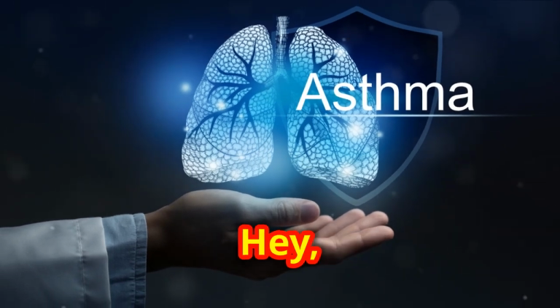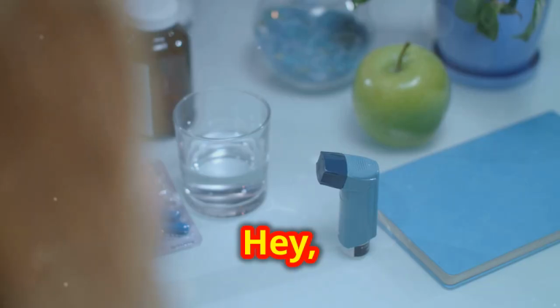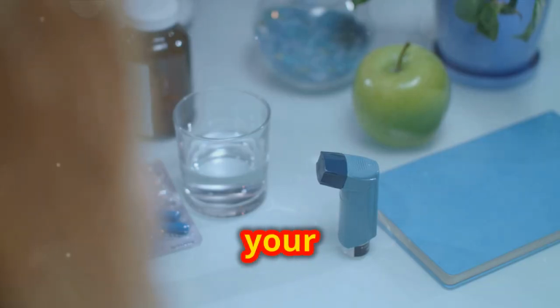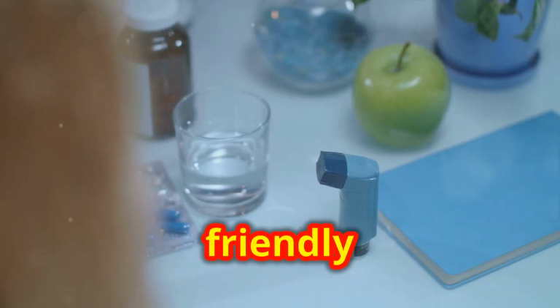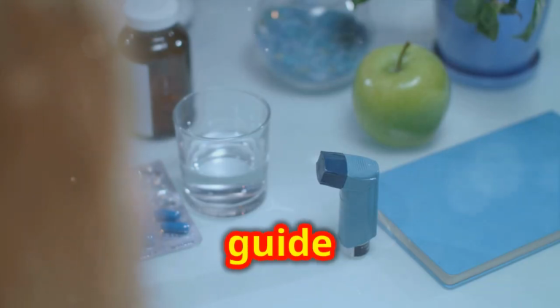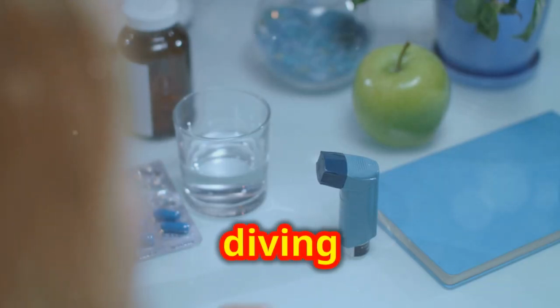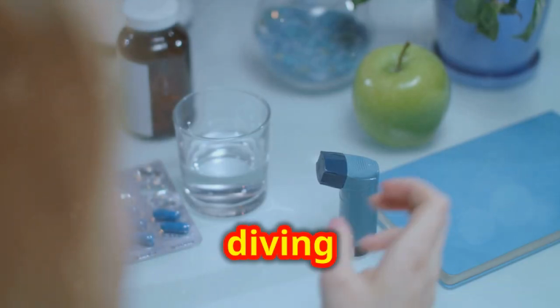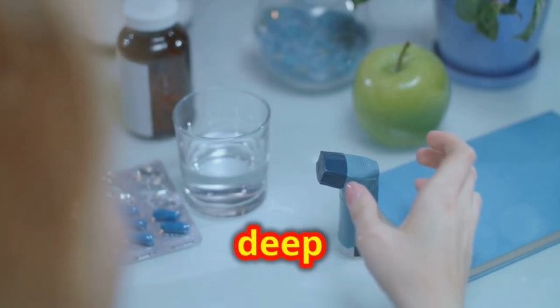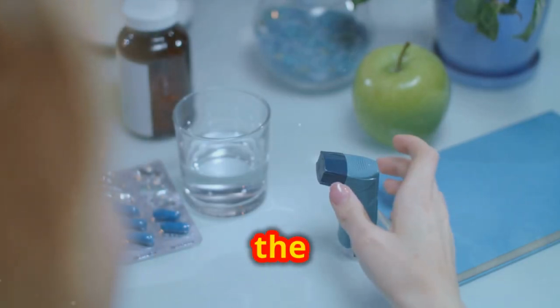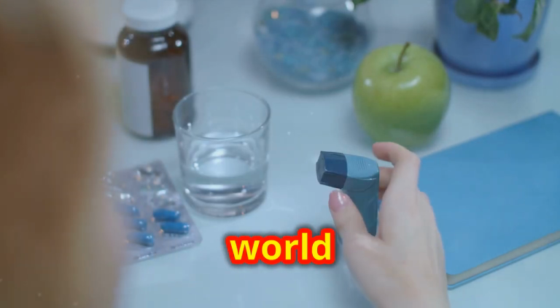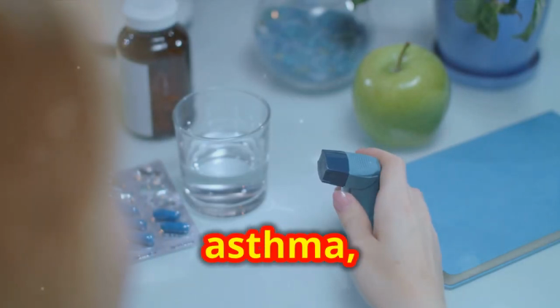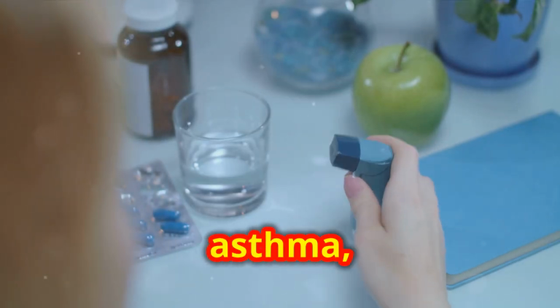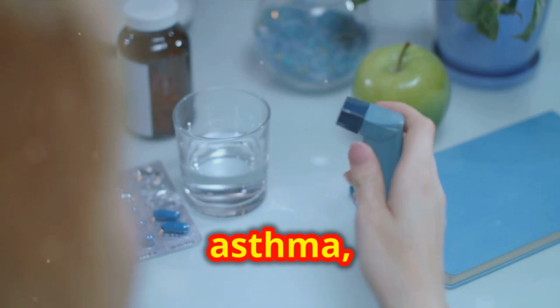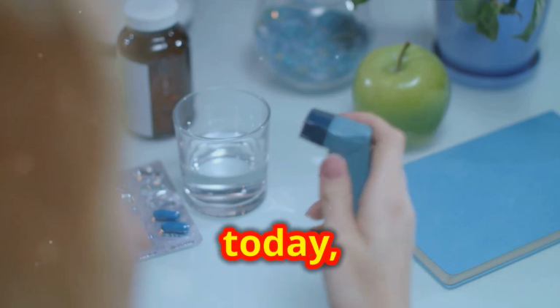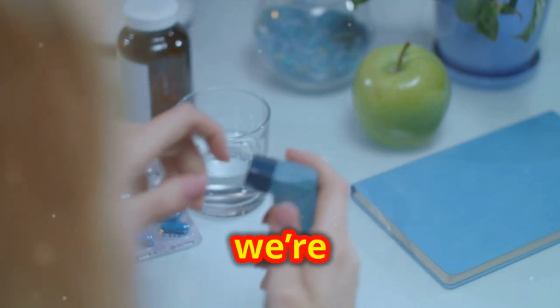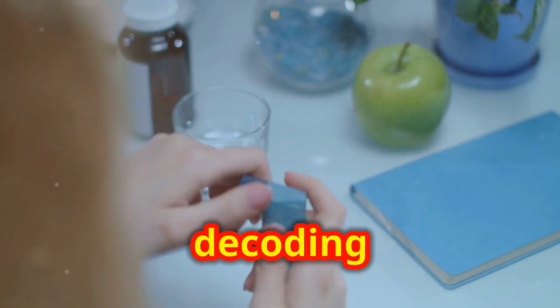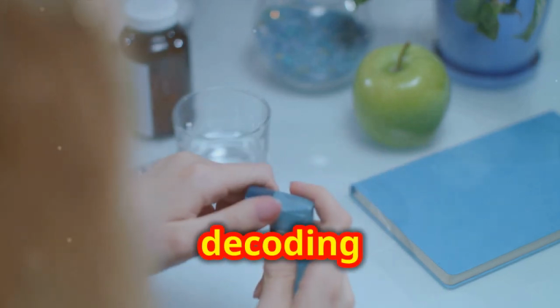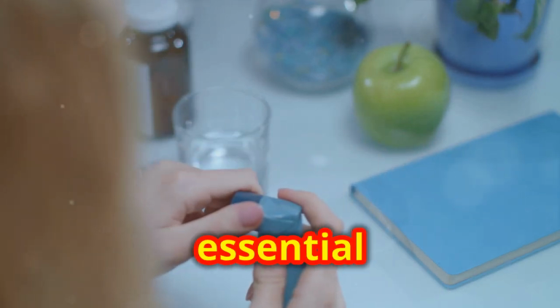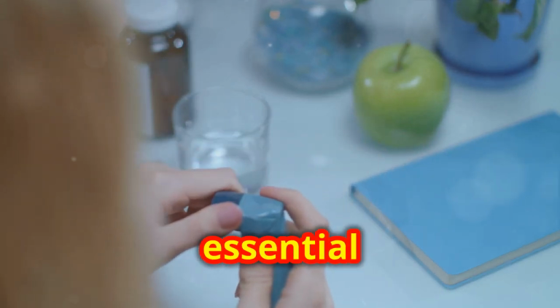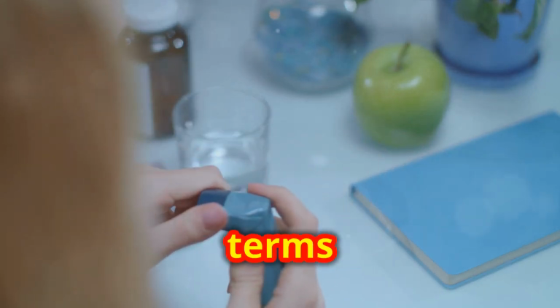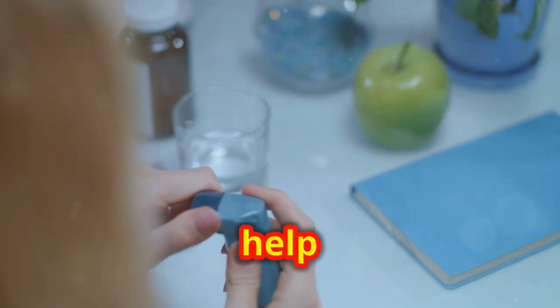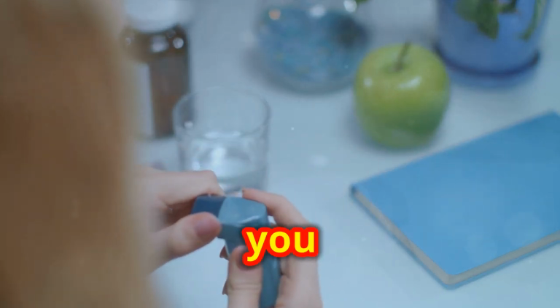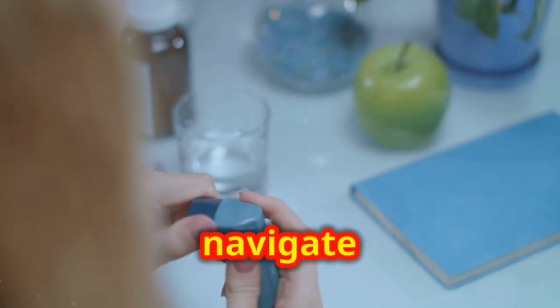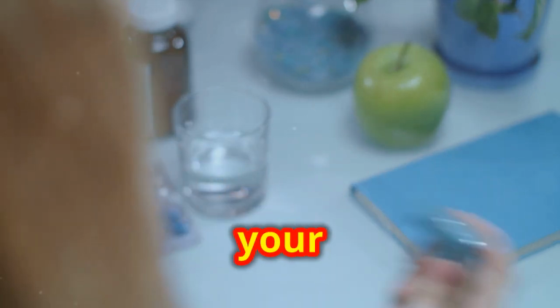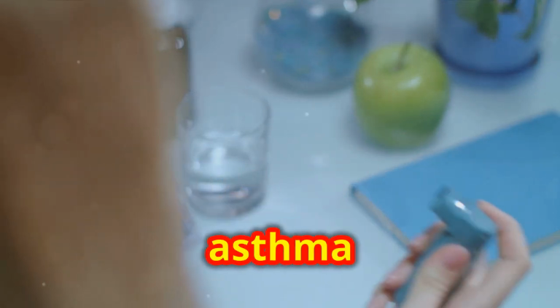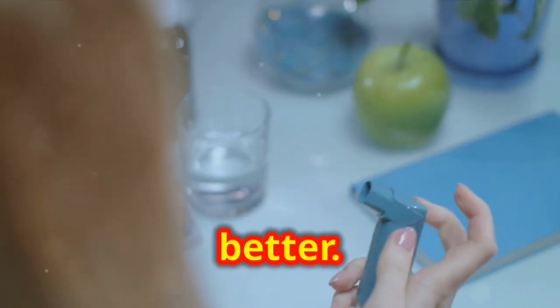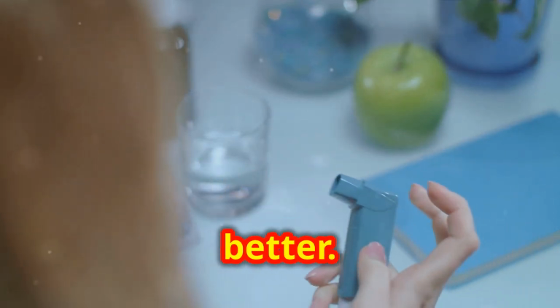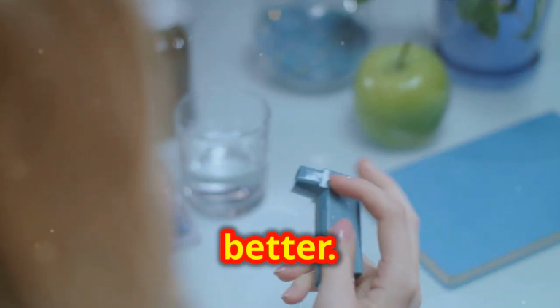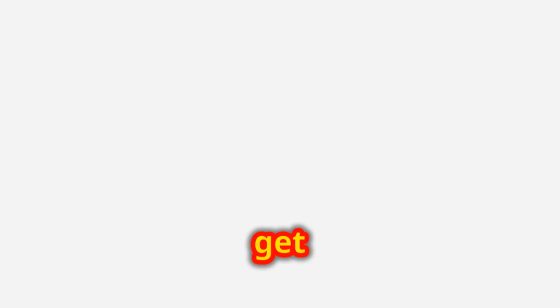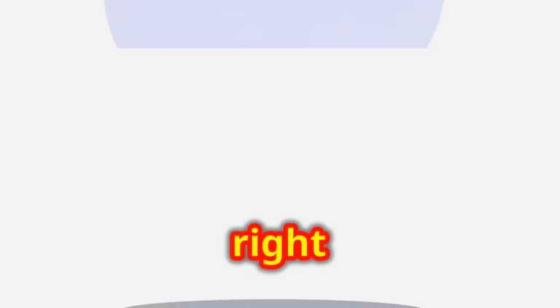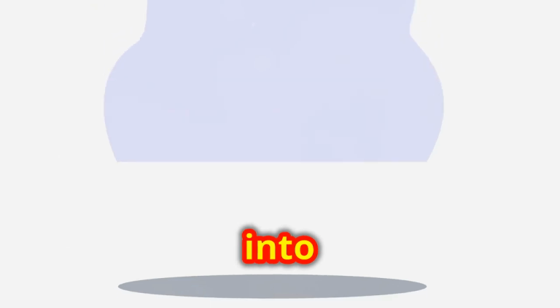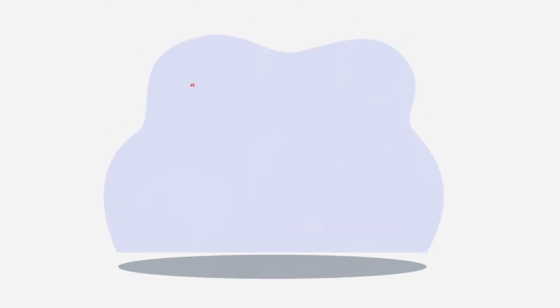Hey, it's your friendly guide diving deep into the world of asthma. Today we're decoding some essential terms to help you navigate your asthma better. Let's get right into it.